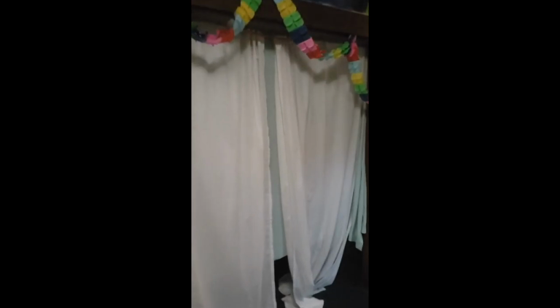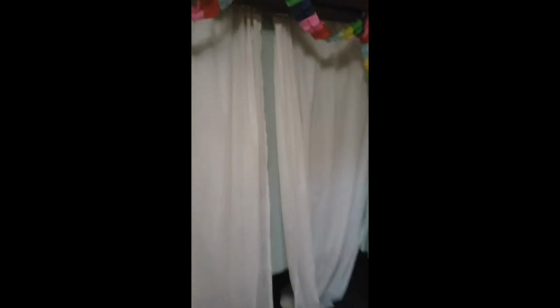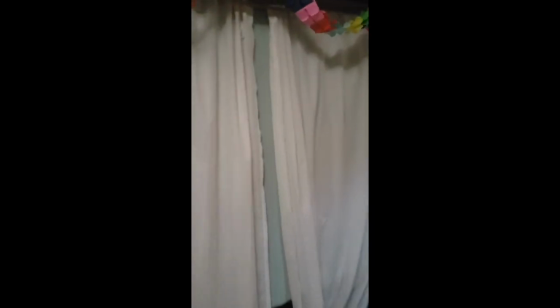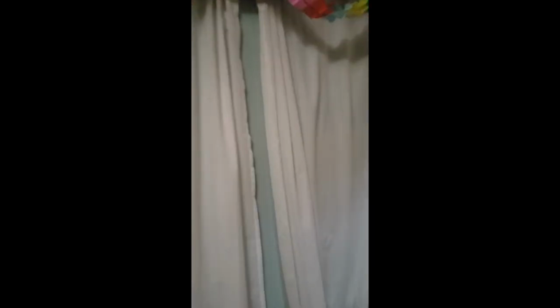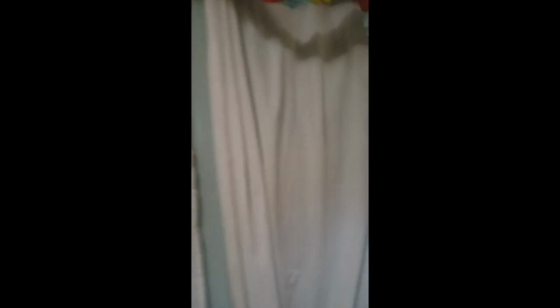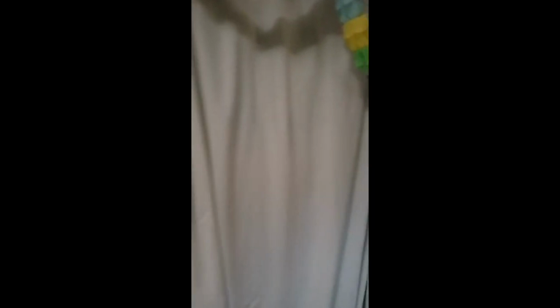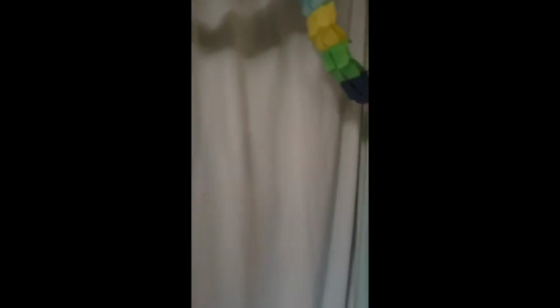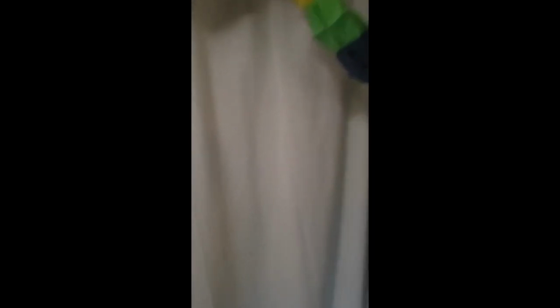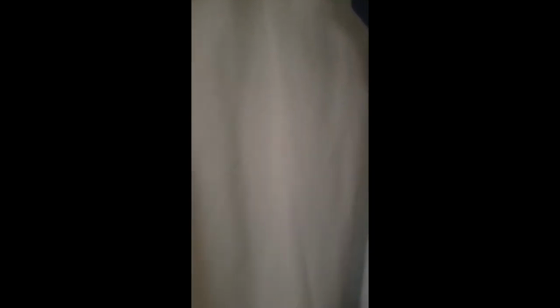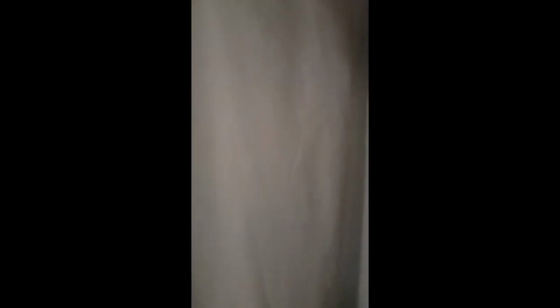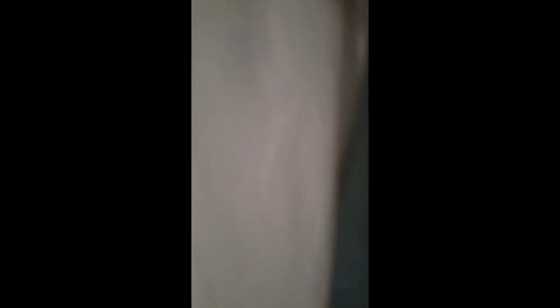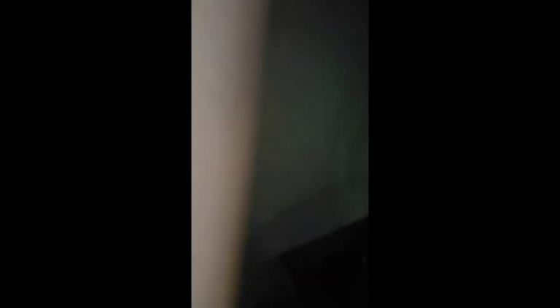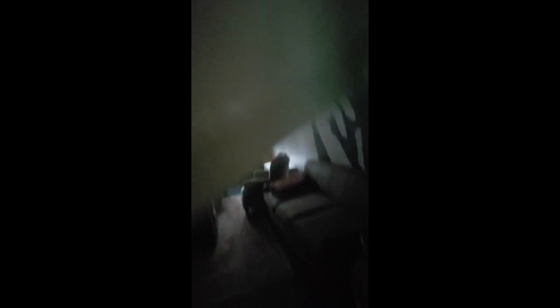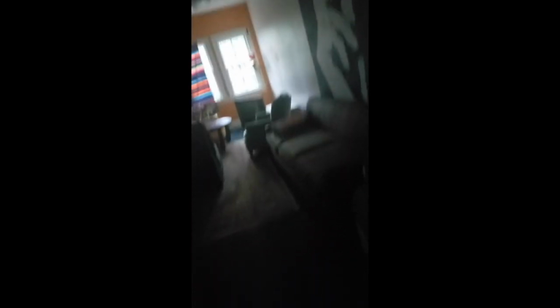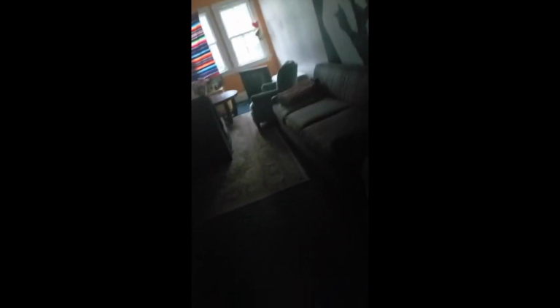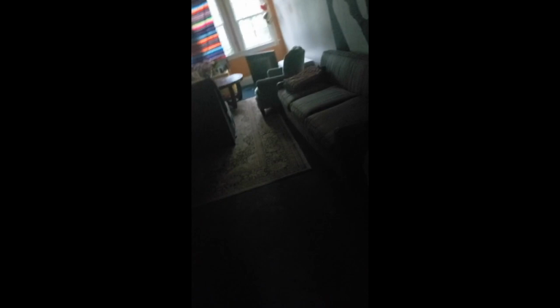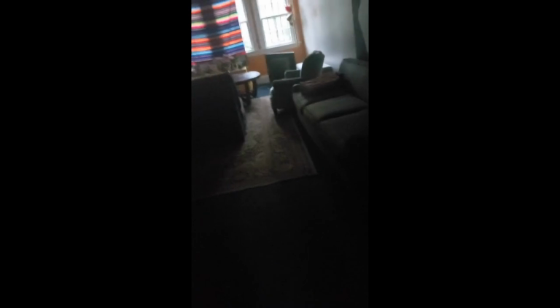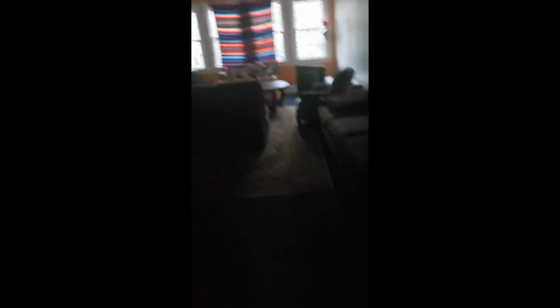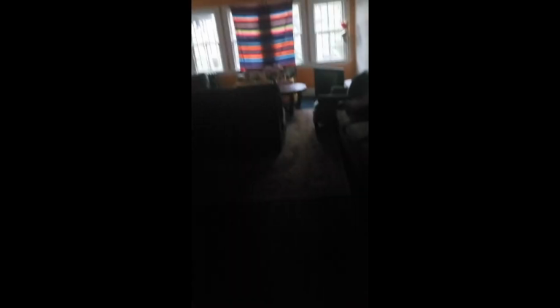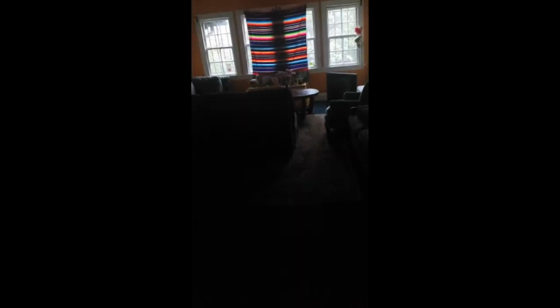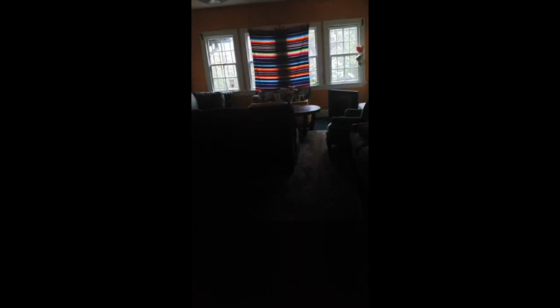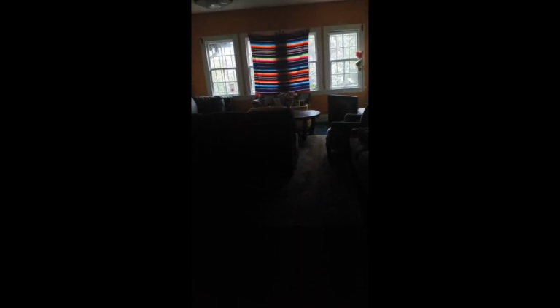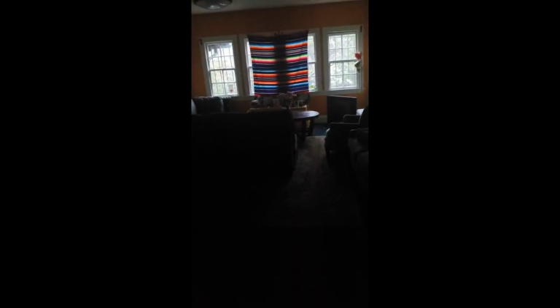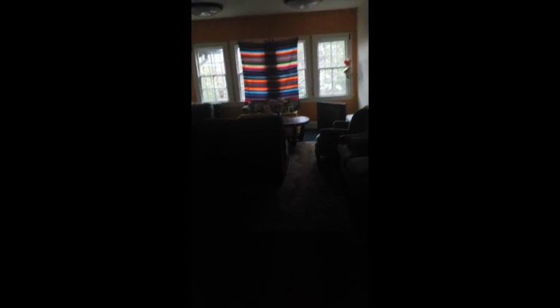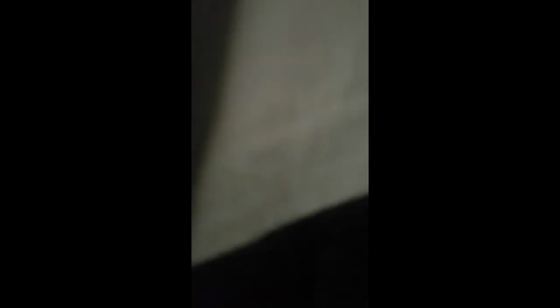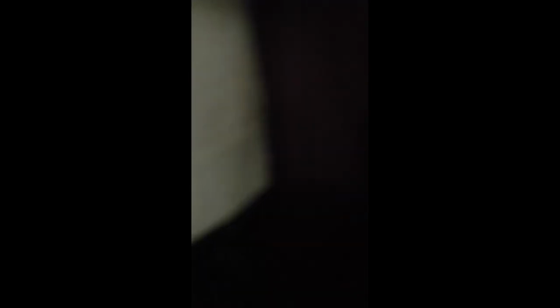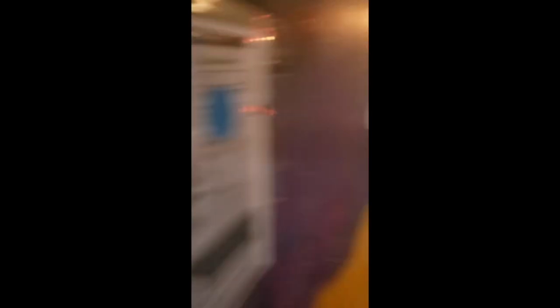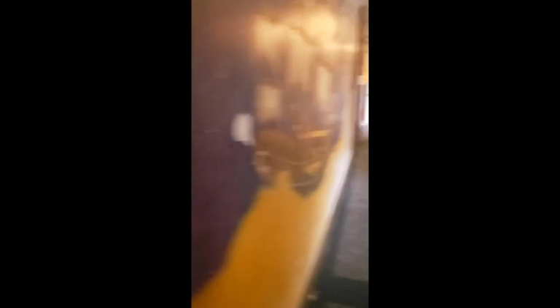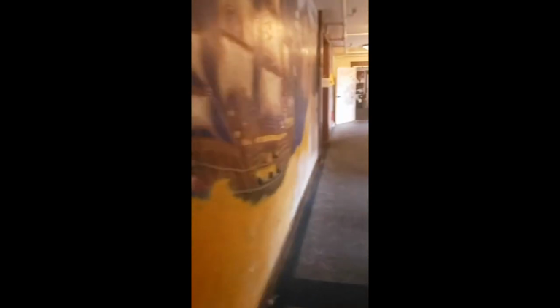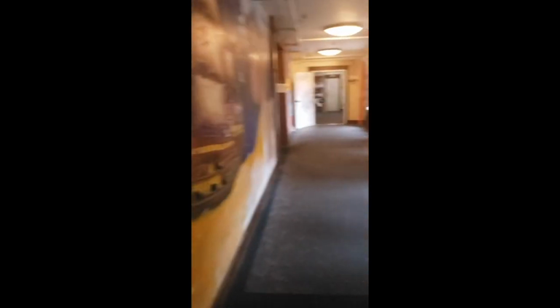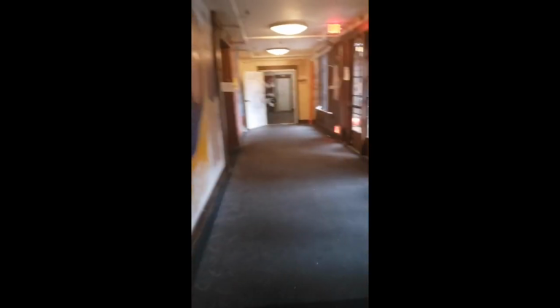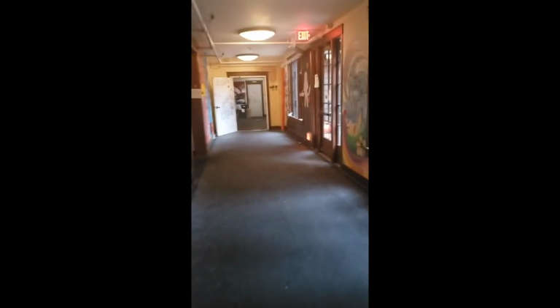In here, the lights are off at the moment, but this is the multicultural space. And you can see the shrine for Día de los Muertos.